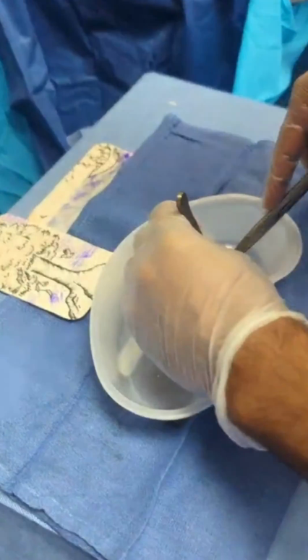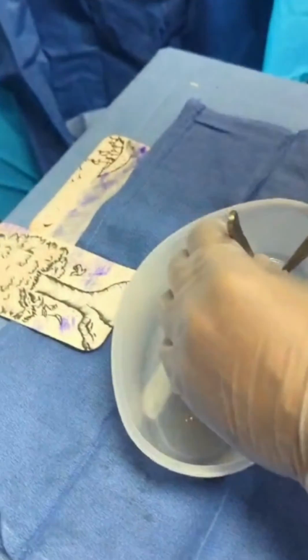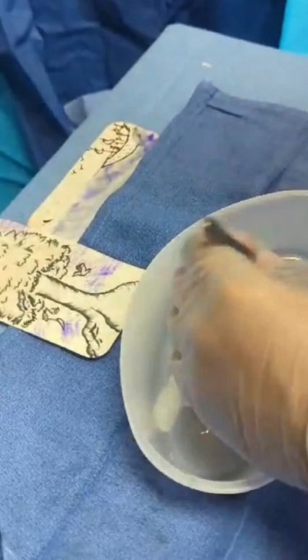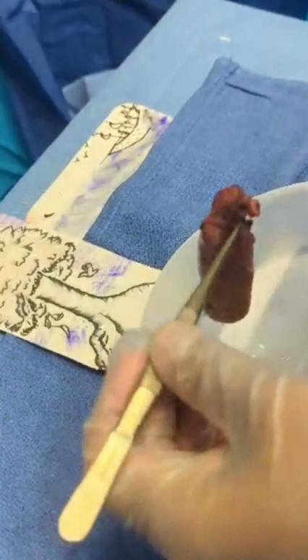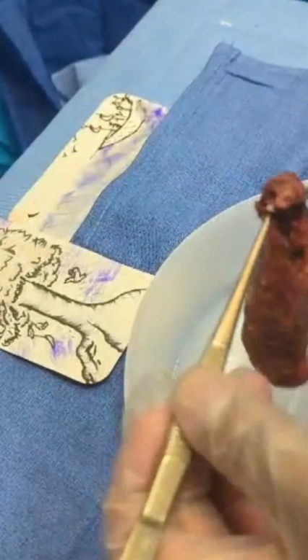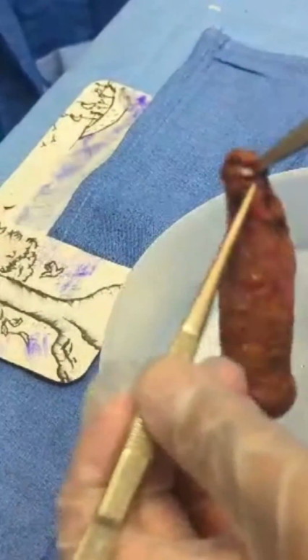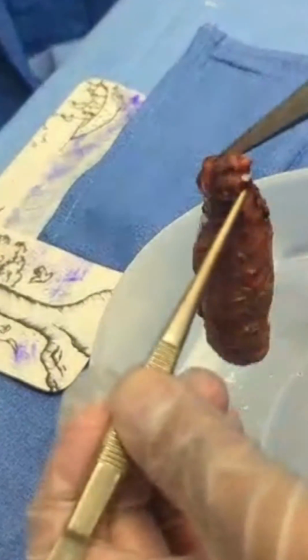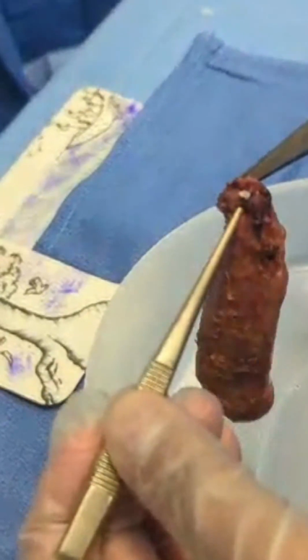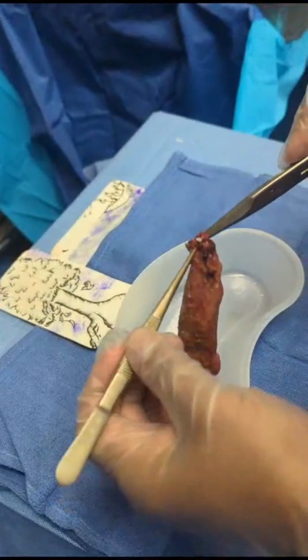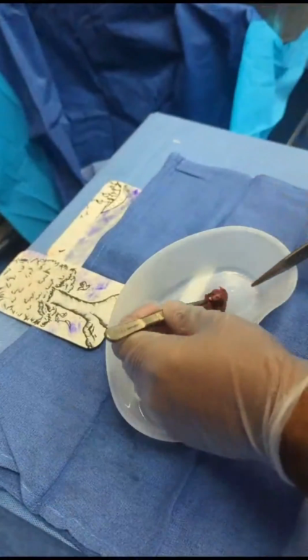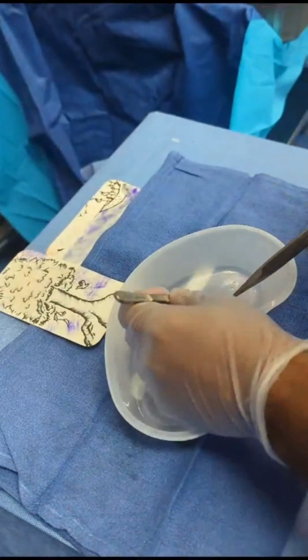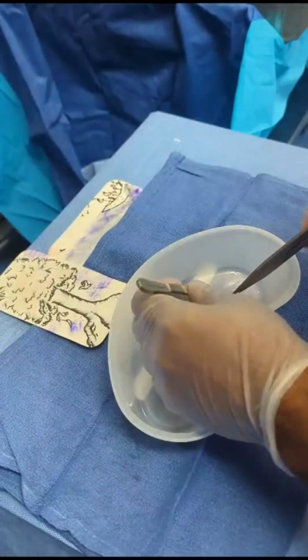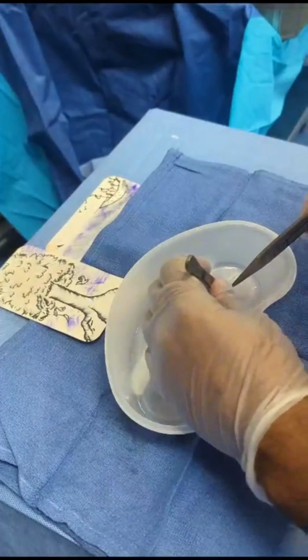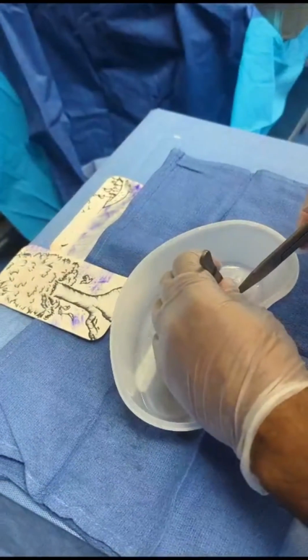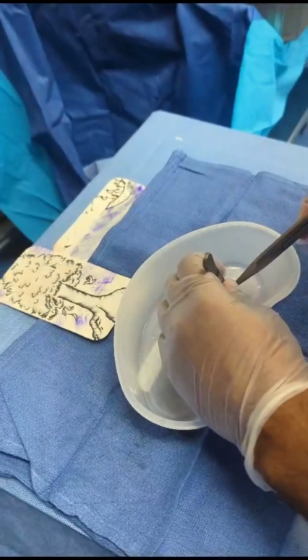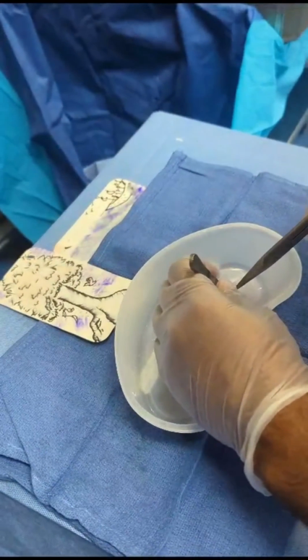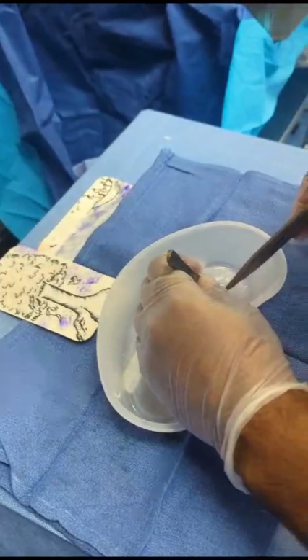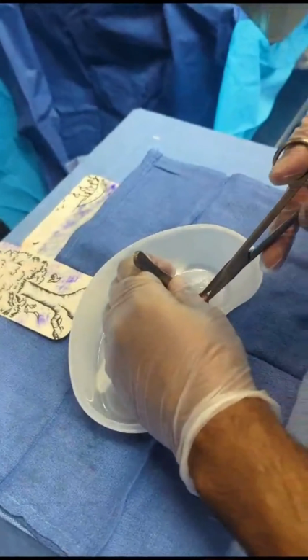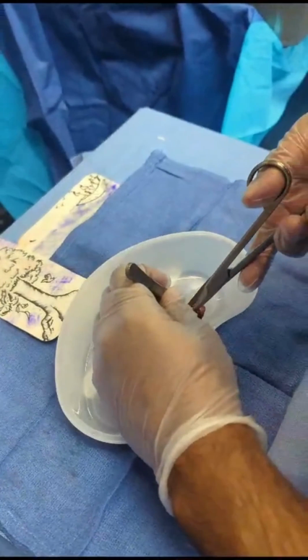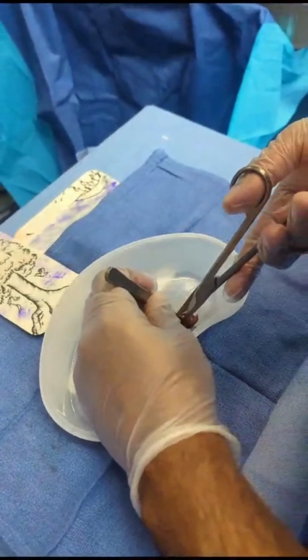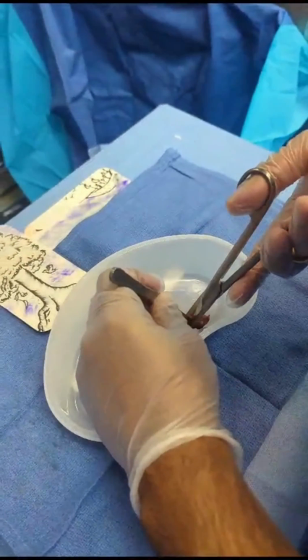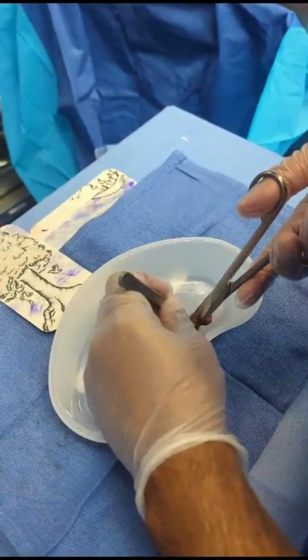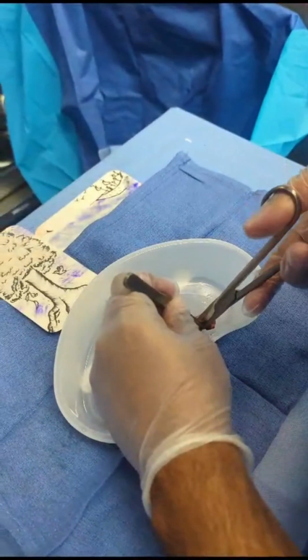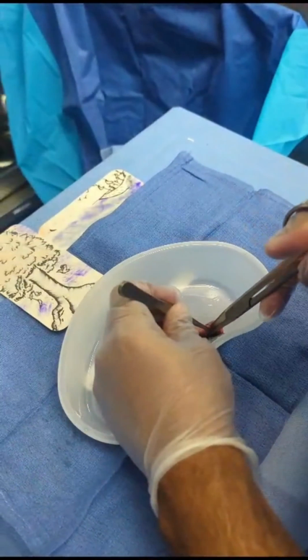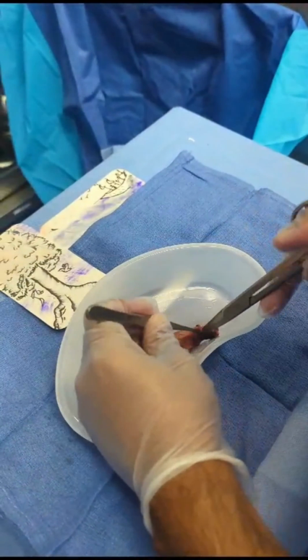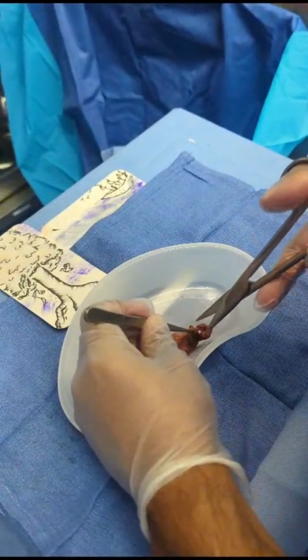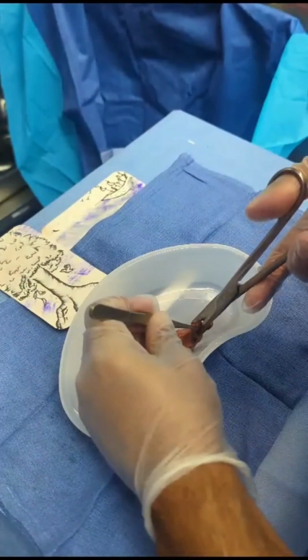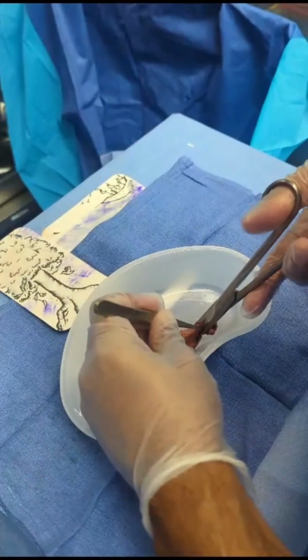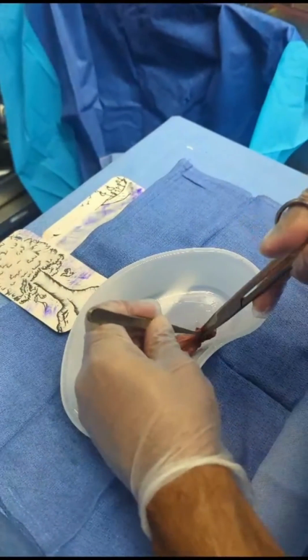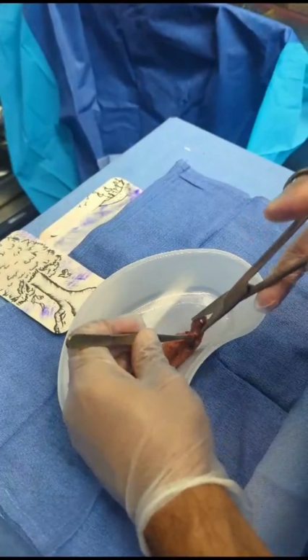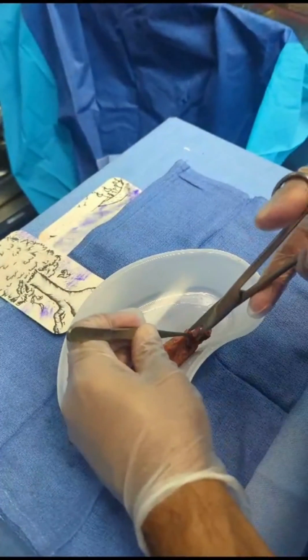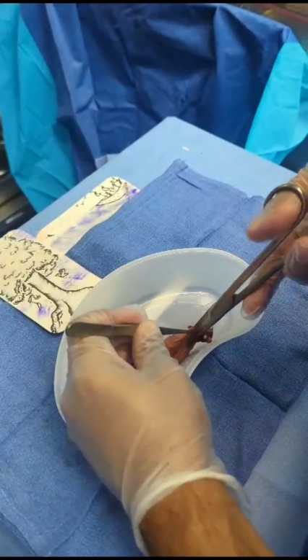So this is right here, this is the duct. This is where I normally make my cut right around the area. This is the easiest way to get into the duct. I'll open outside.